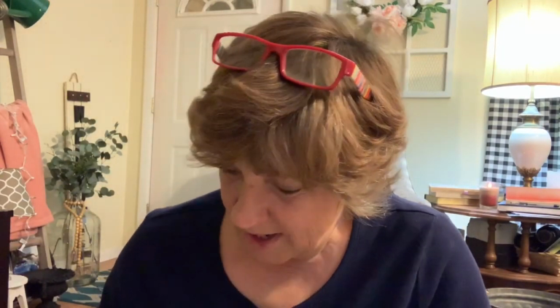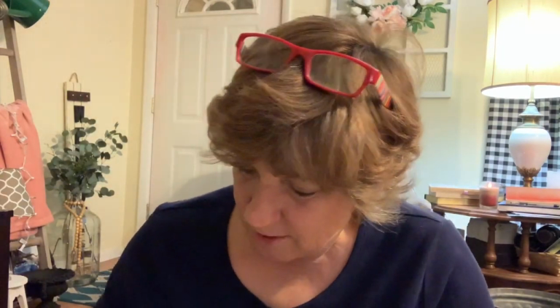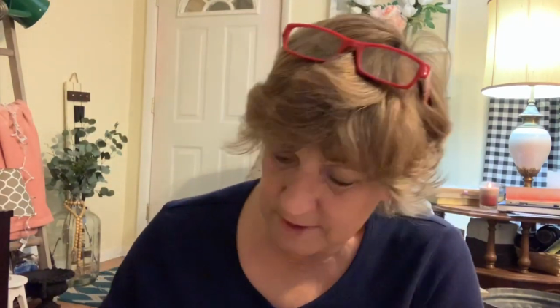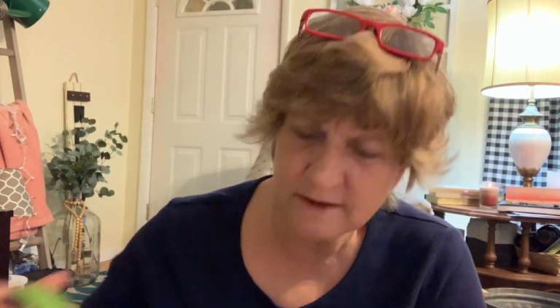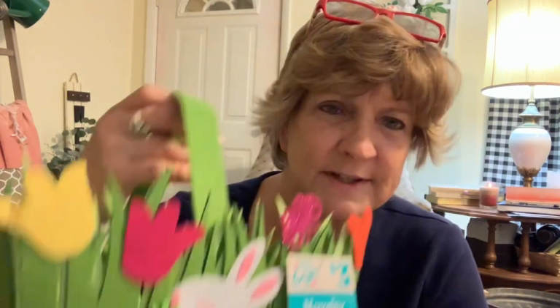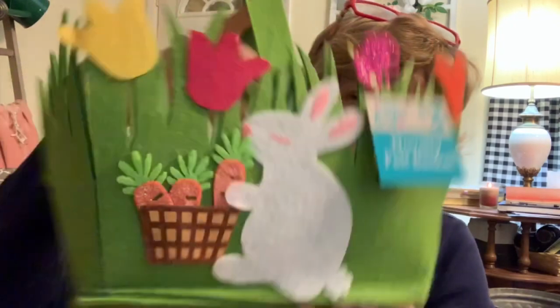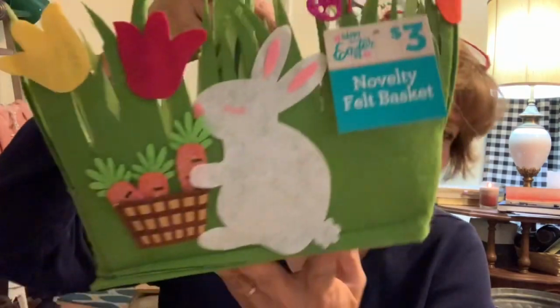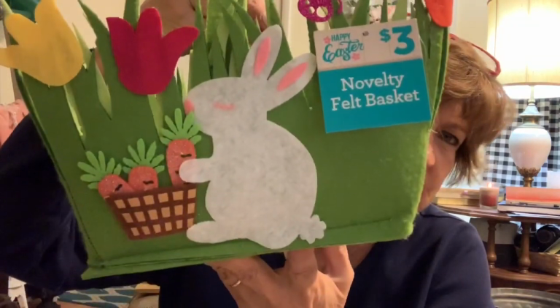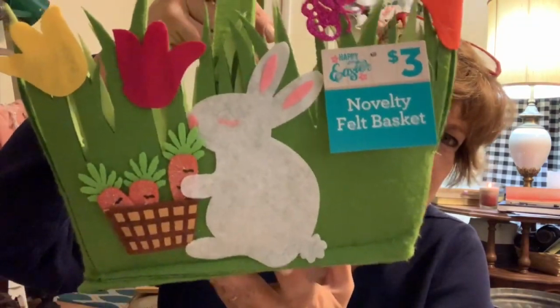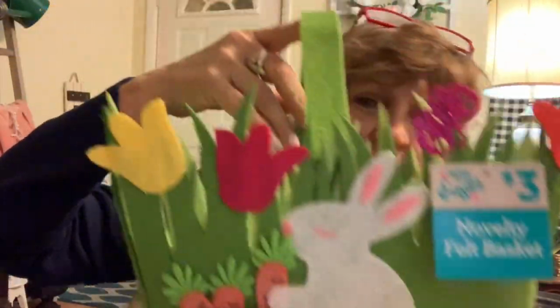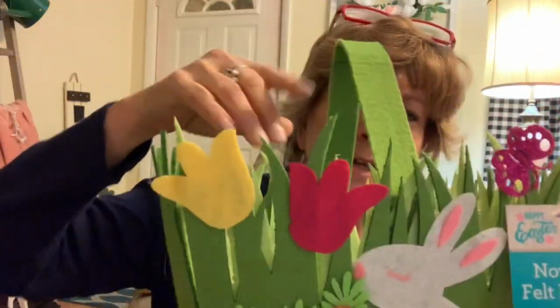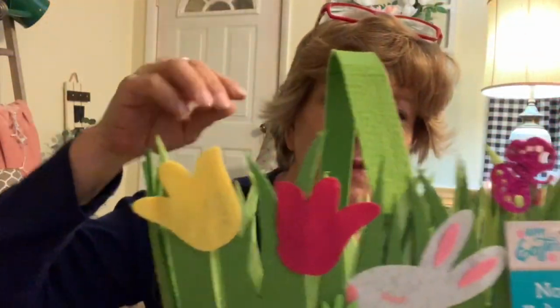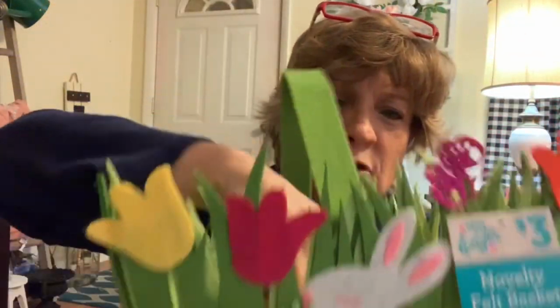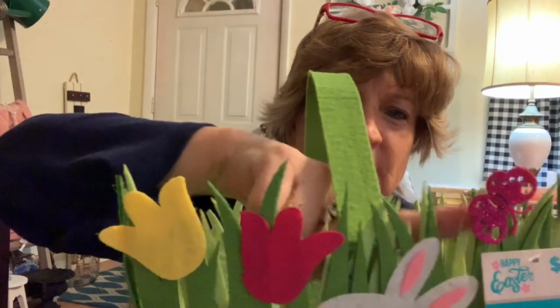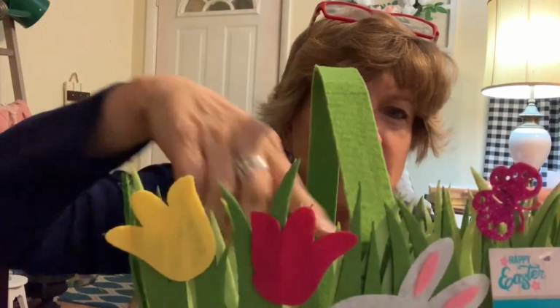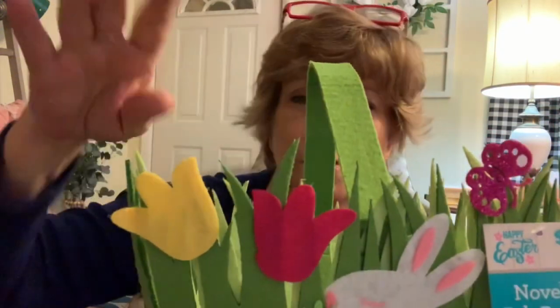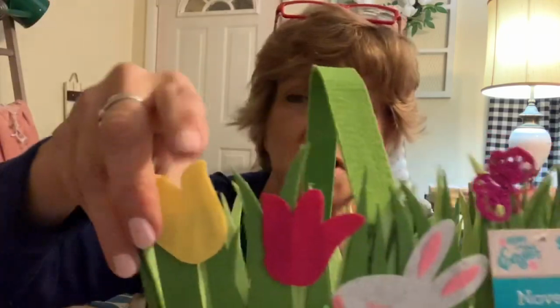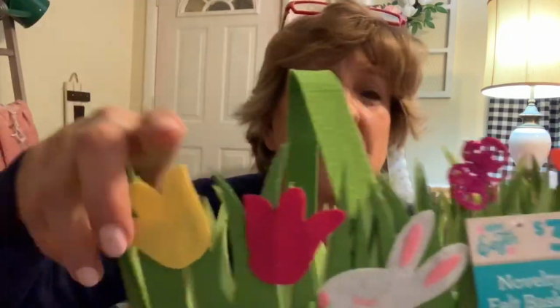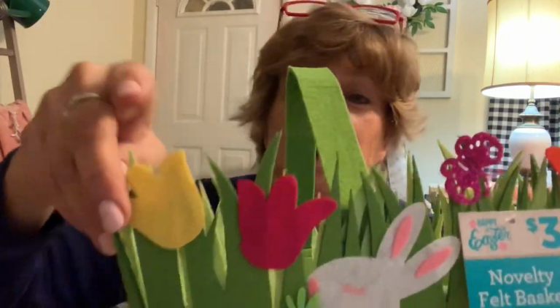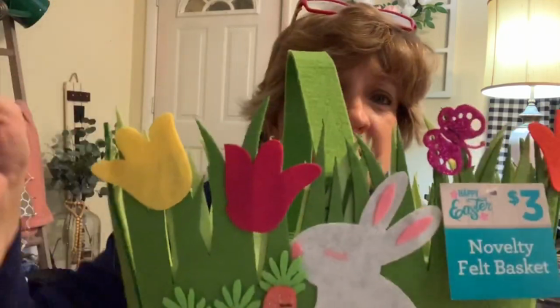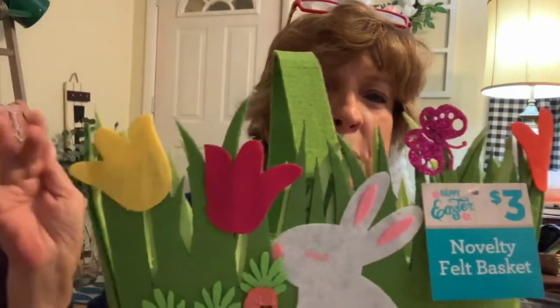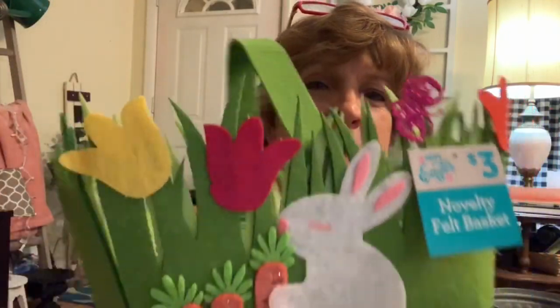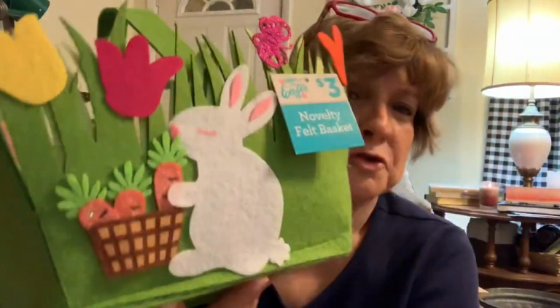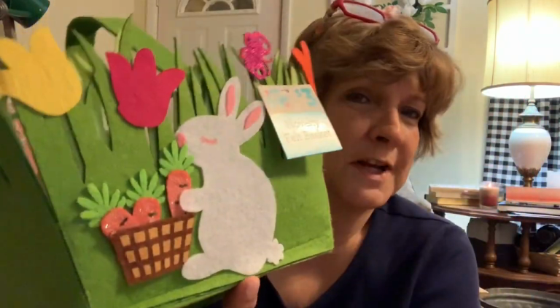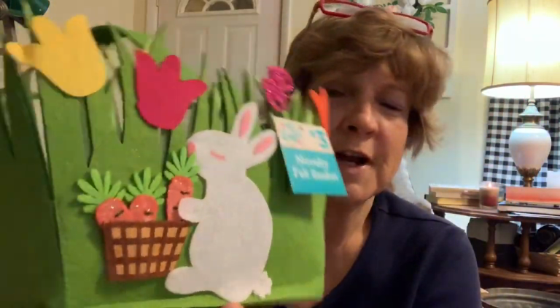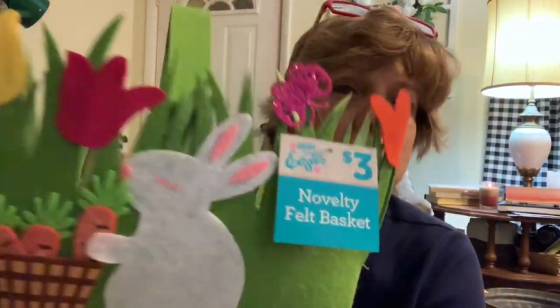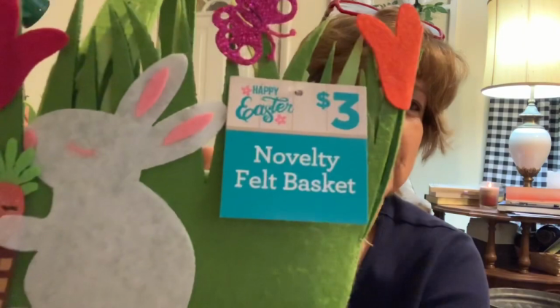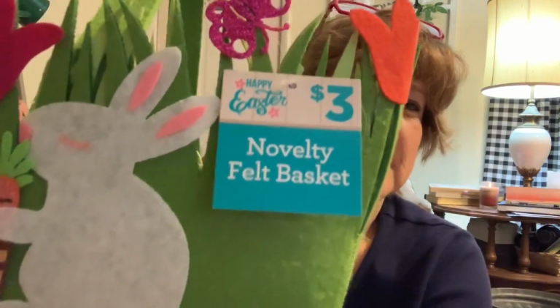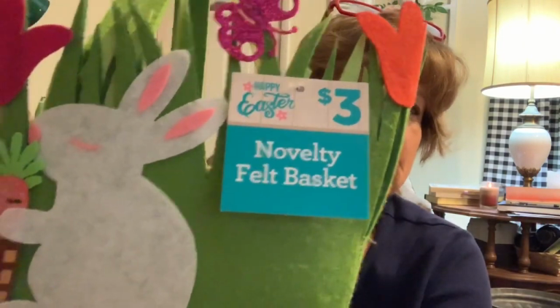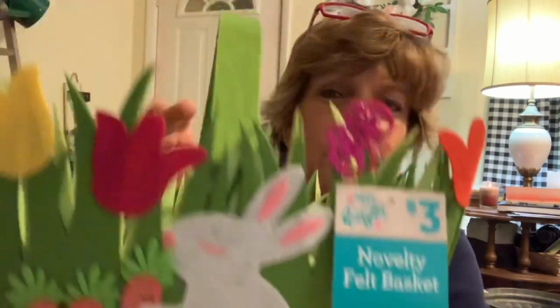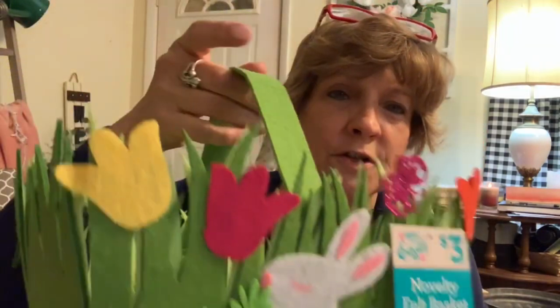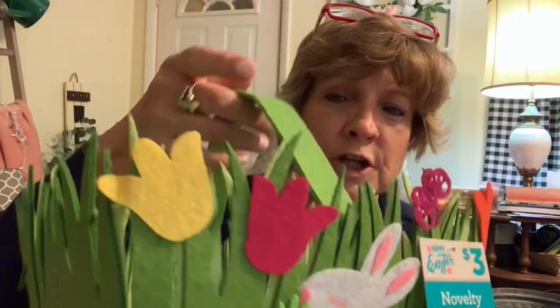And then I grabbed this little Easter basket — they had several different styles but I grabbed this one. I thought it'd be cute to put a flower arrangement in it or something; I'll figure out something for it and I'll show you when I get it figured out. I grabbed it for $3 and I just thought it was cute.